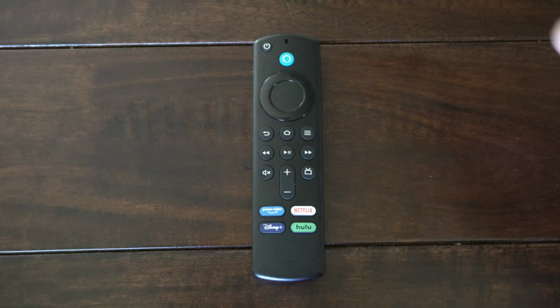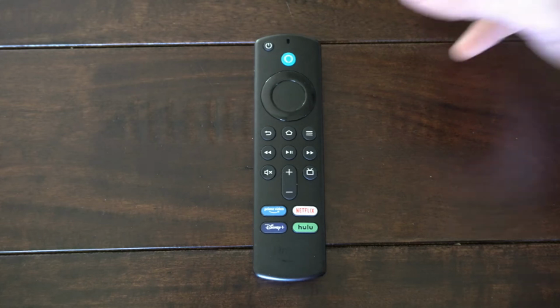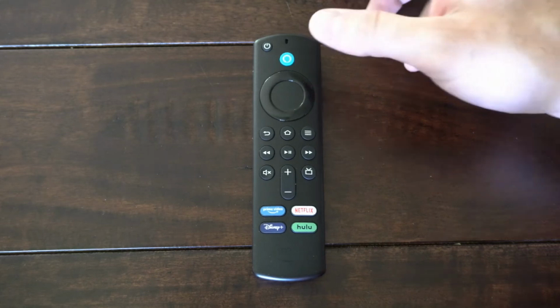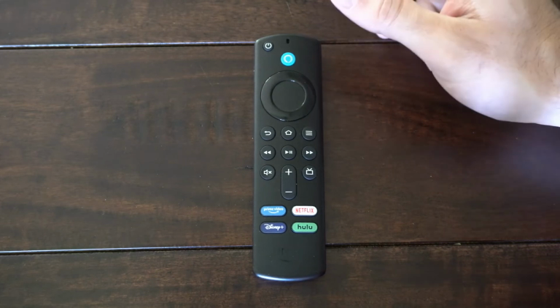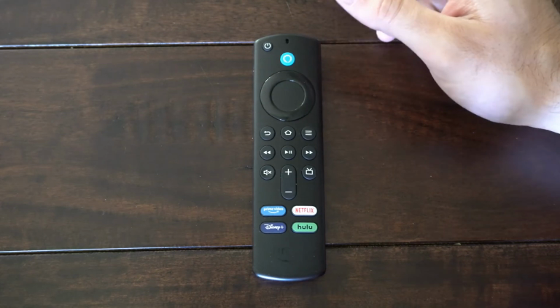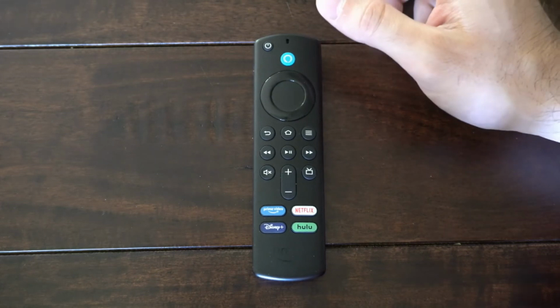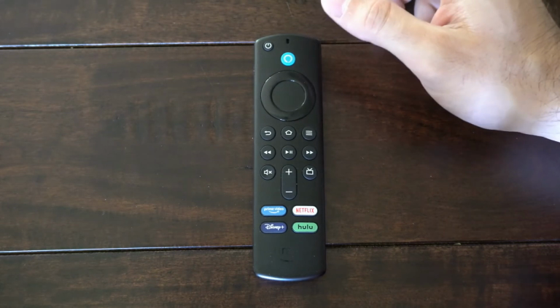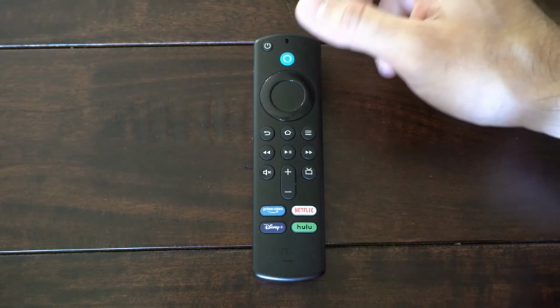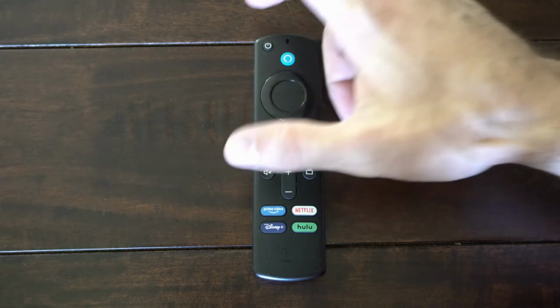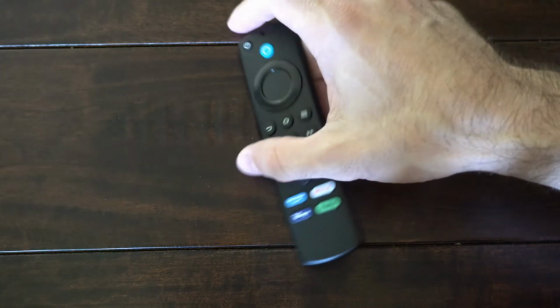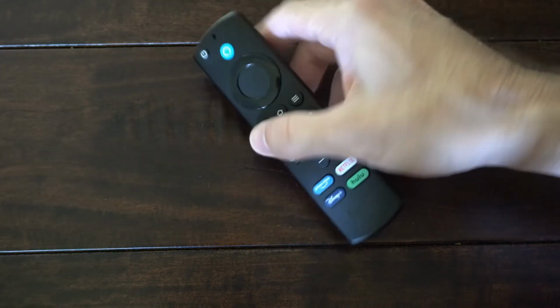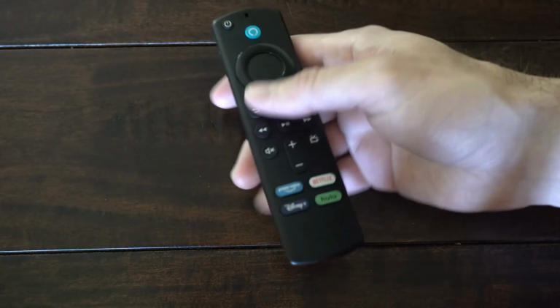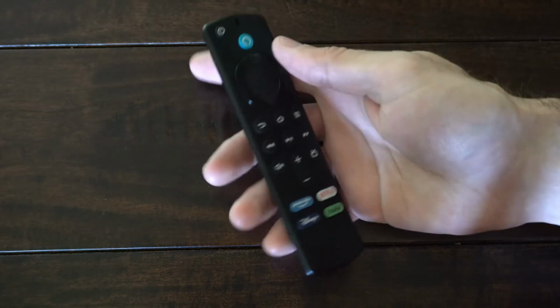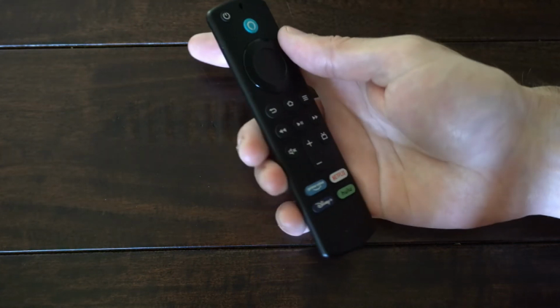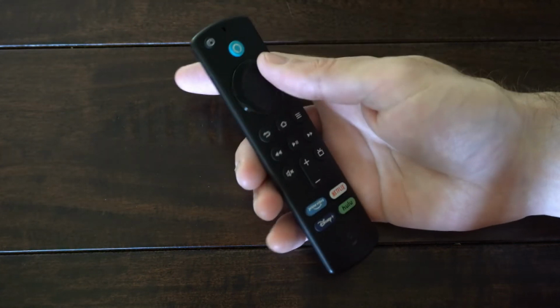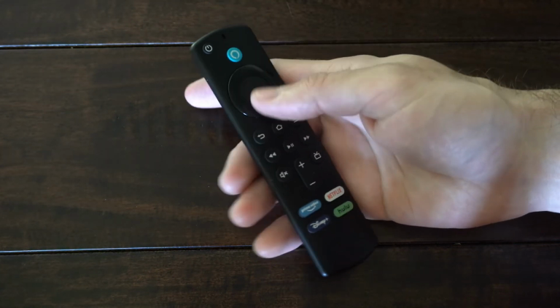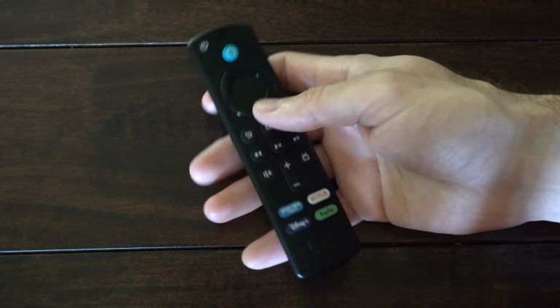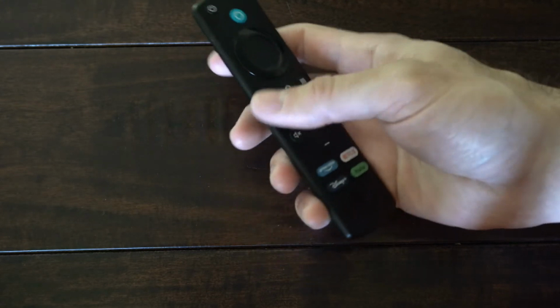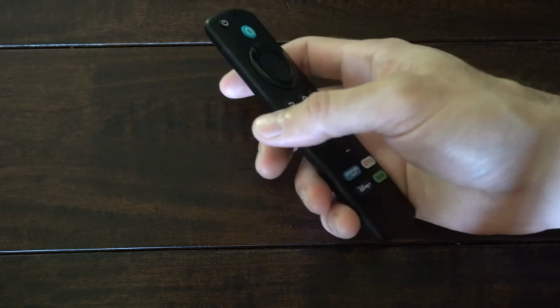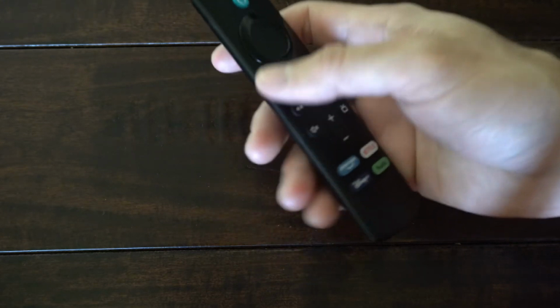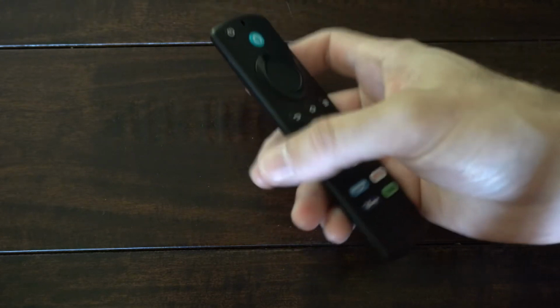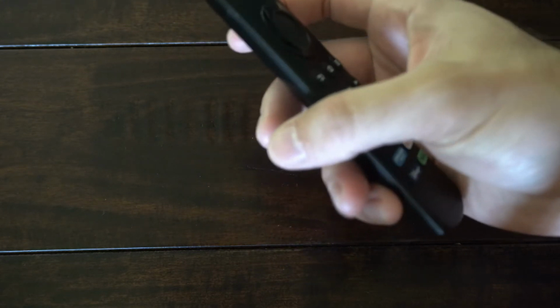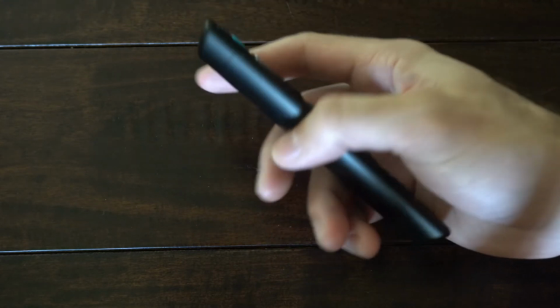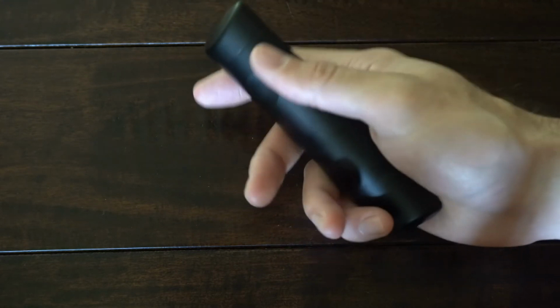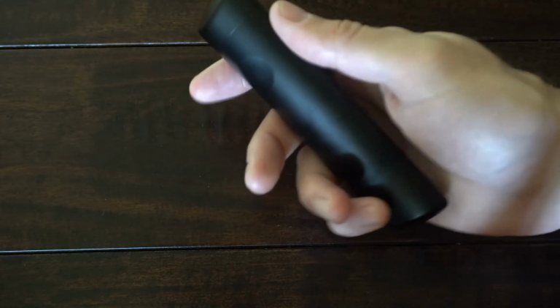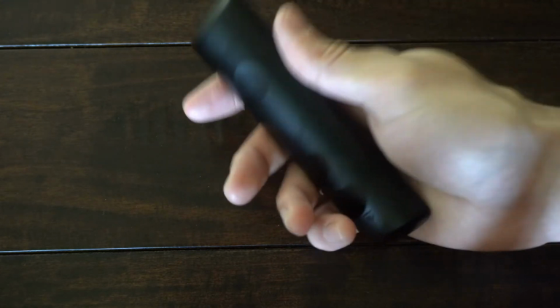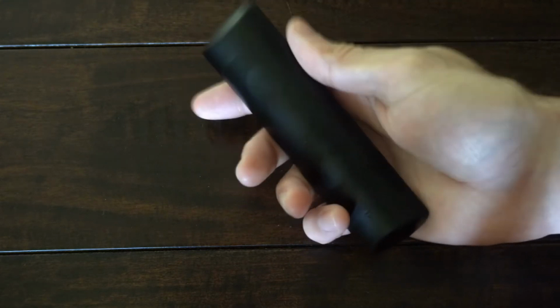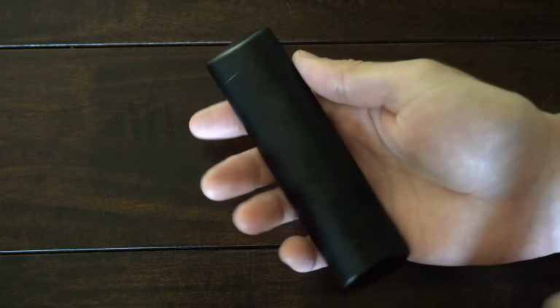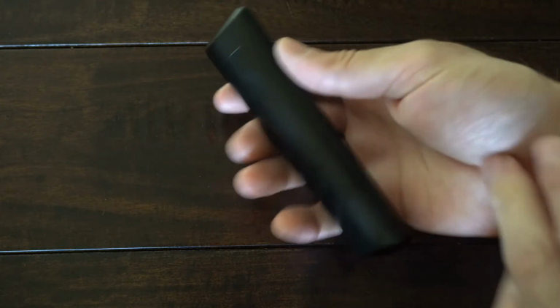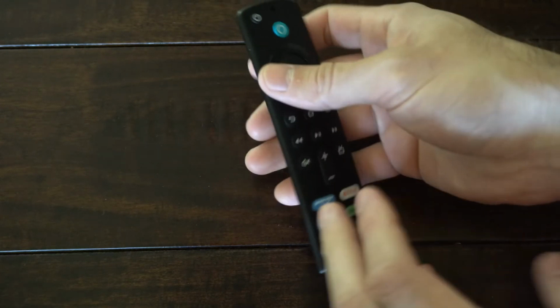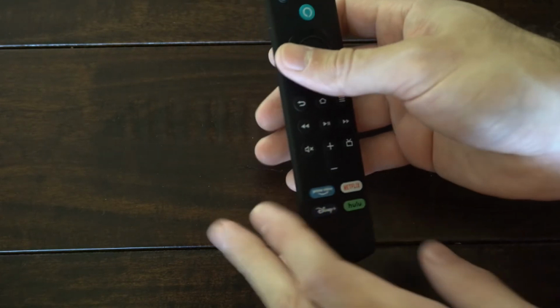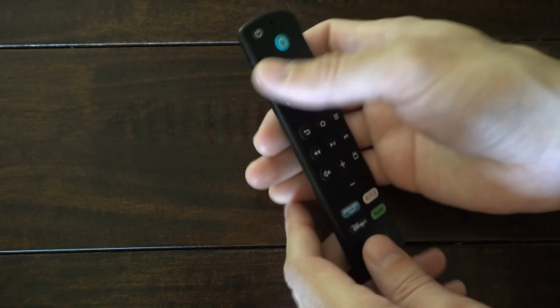Hey everyone, this is Tim from YourSixTech. Today in this video I'm going to show you how to fix your slow and unresponsive Amazon Fire Stick 4K remote, and this is very easy to do.